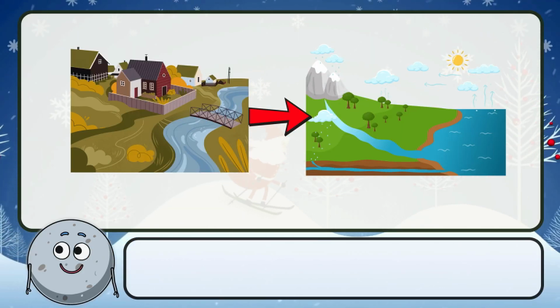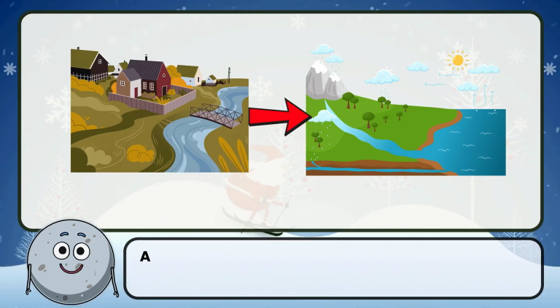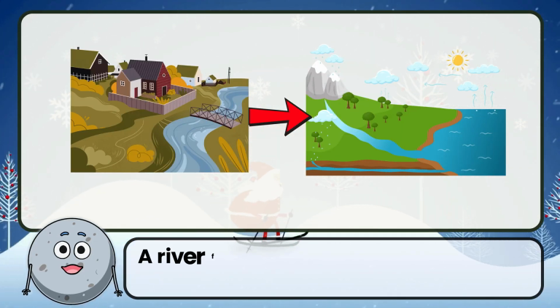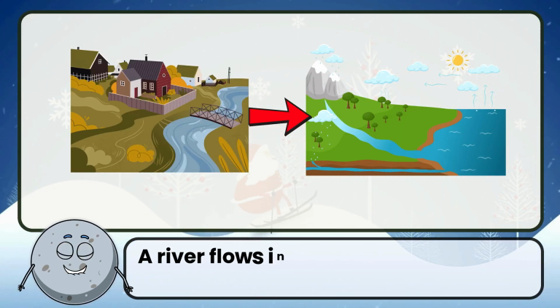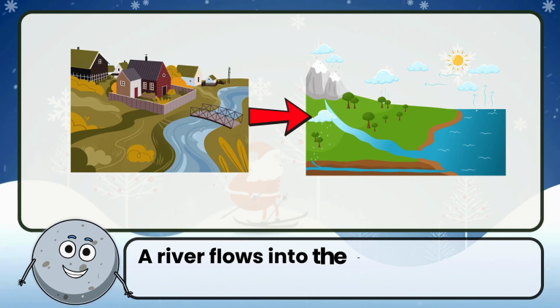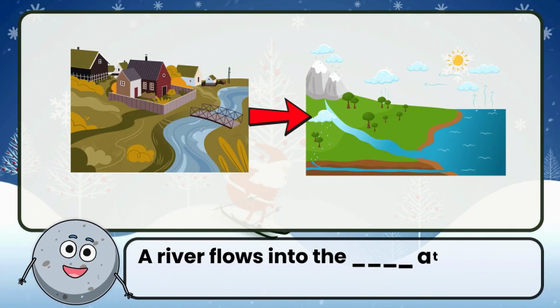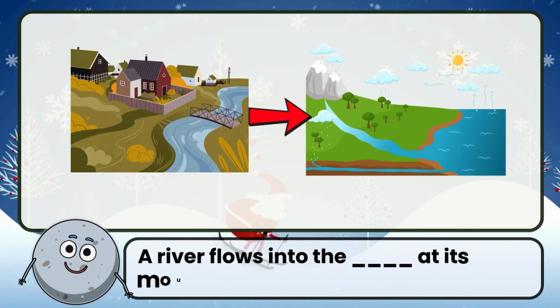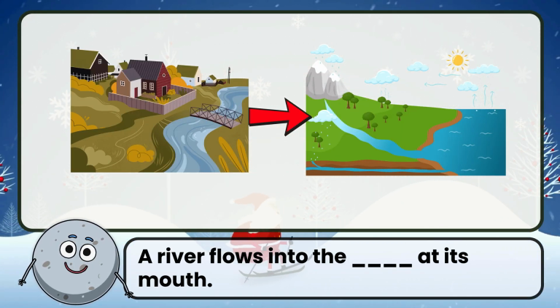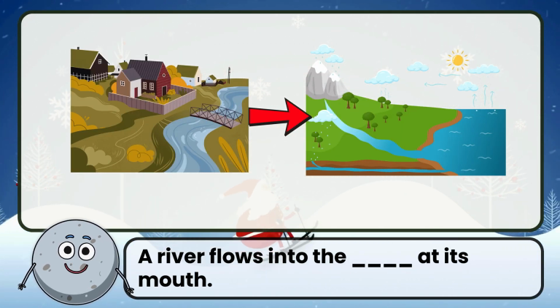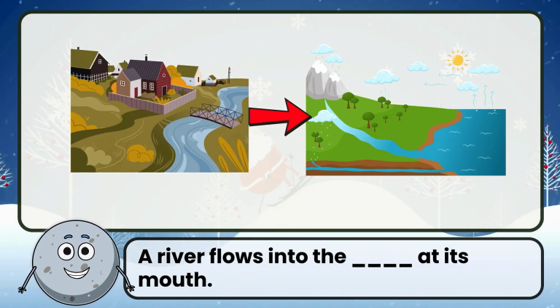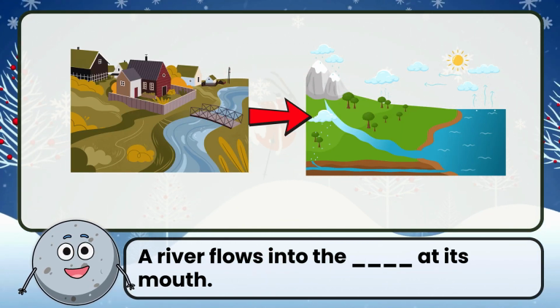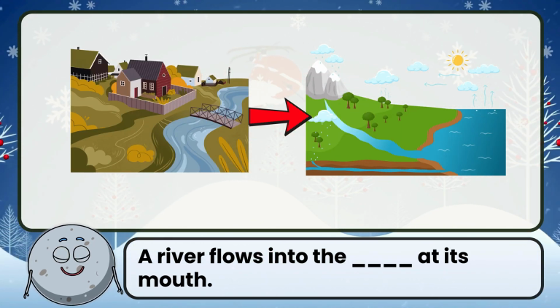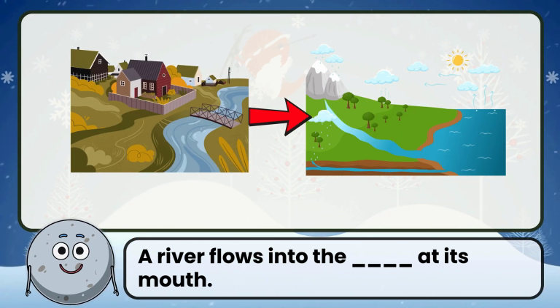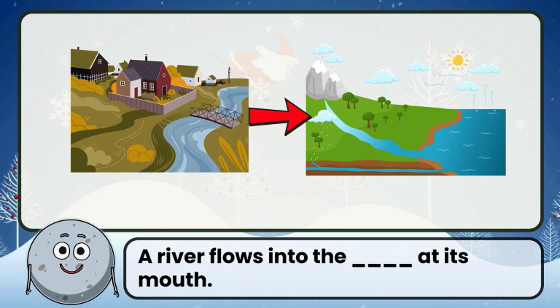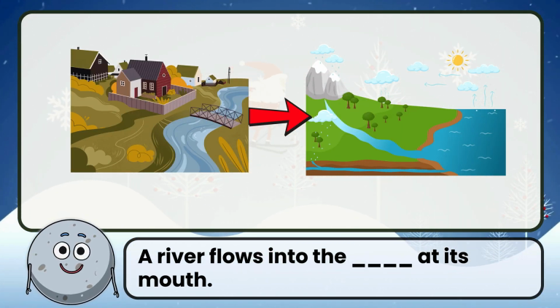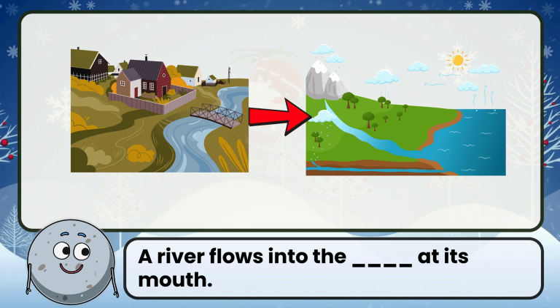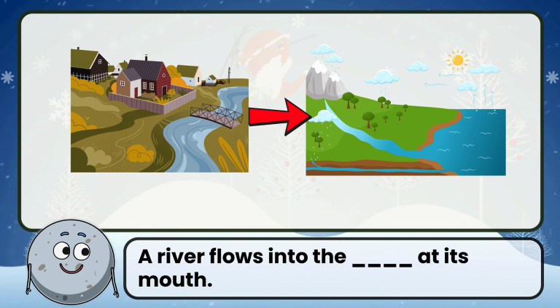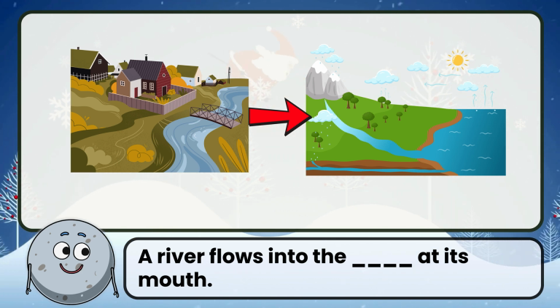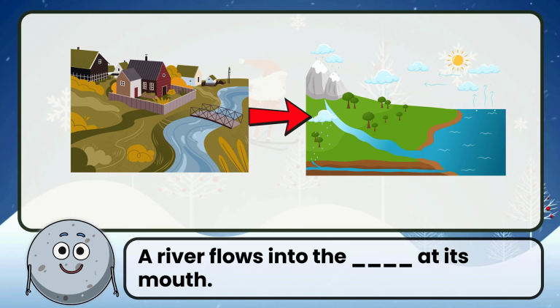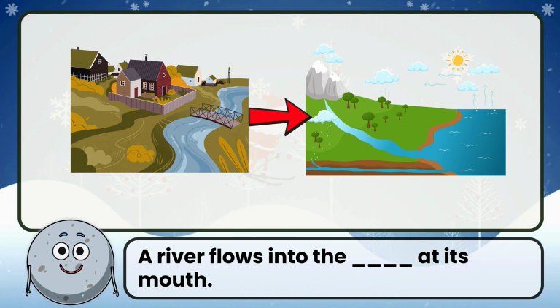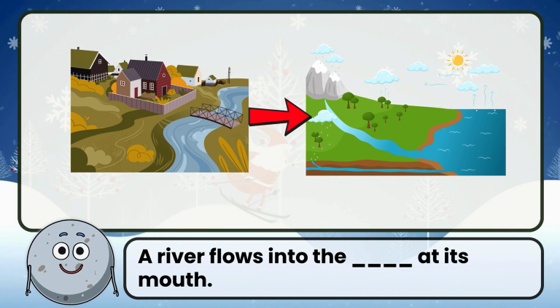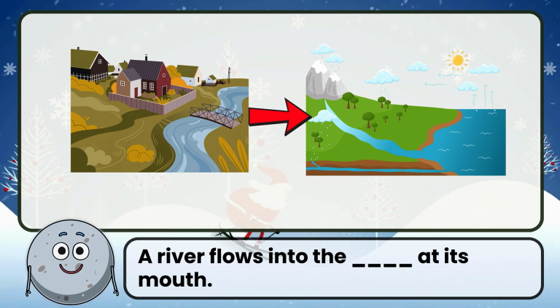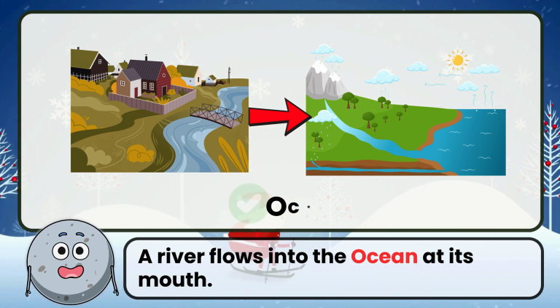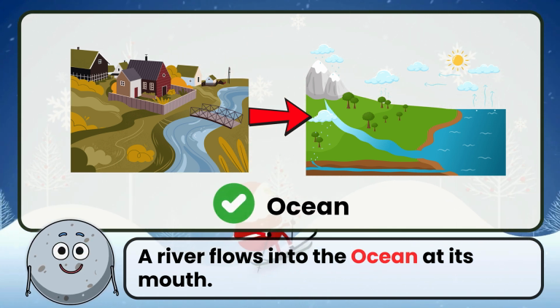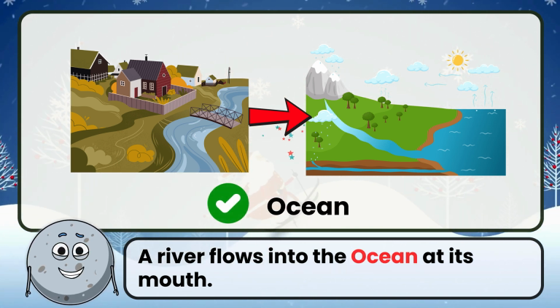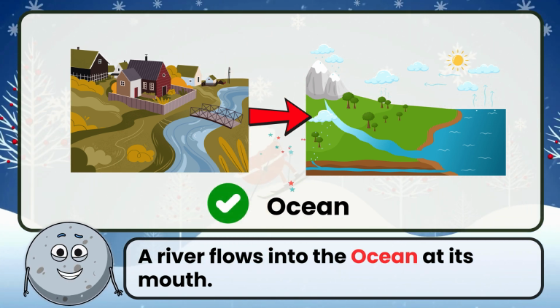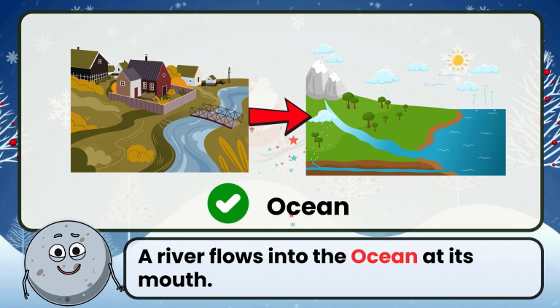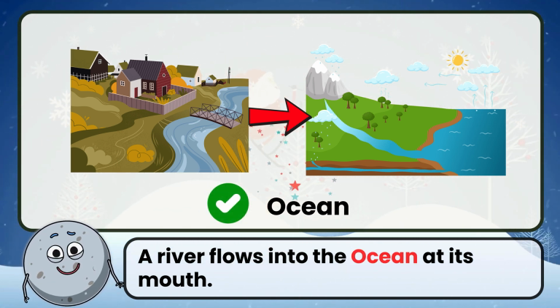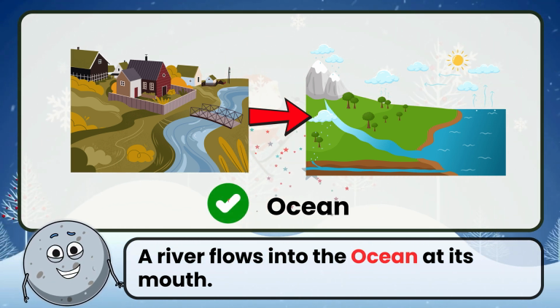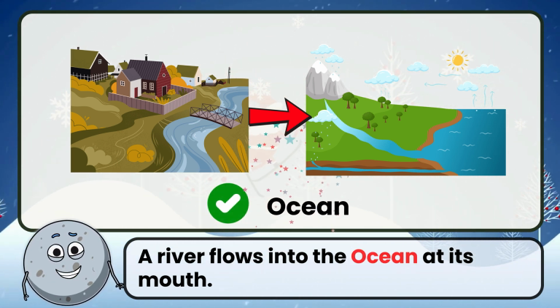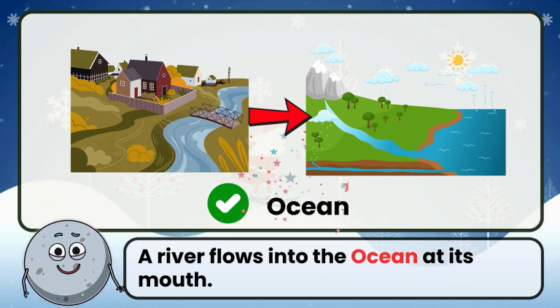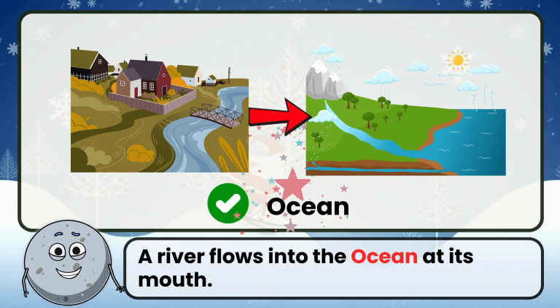A river flows into a blank at its mouth. Correct. The answer is ocean.